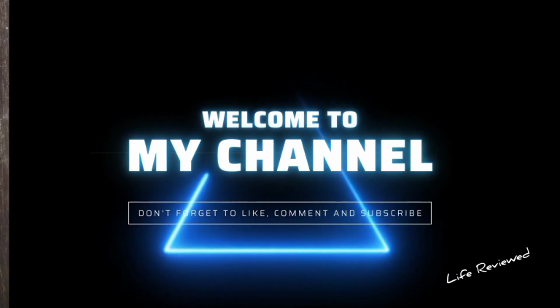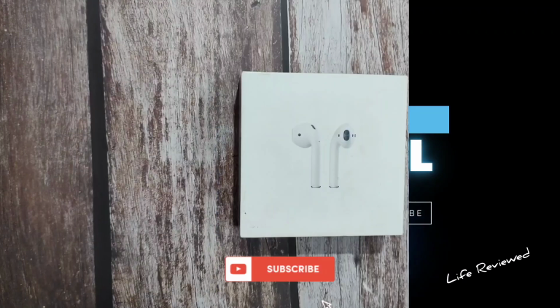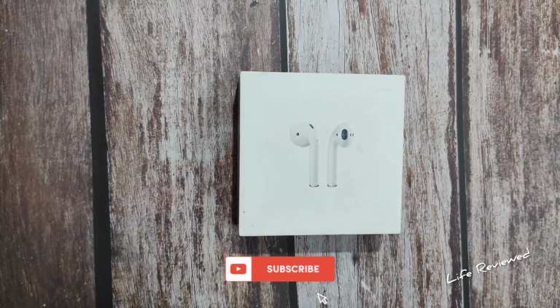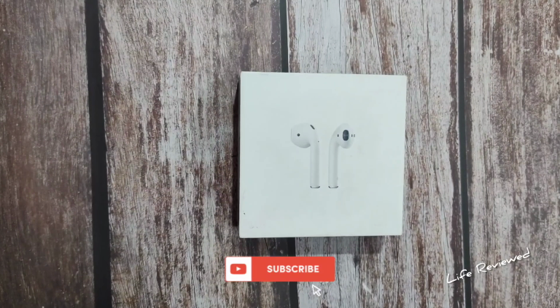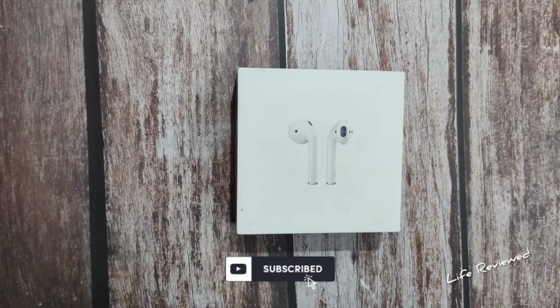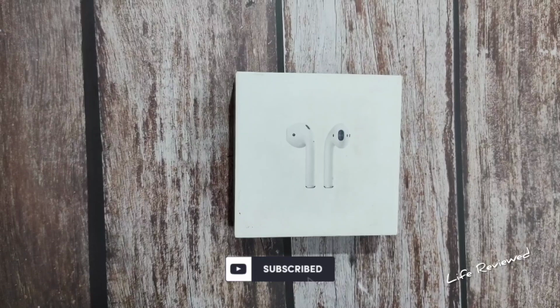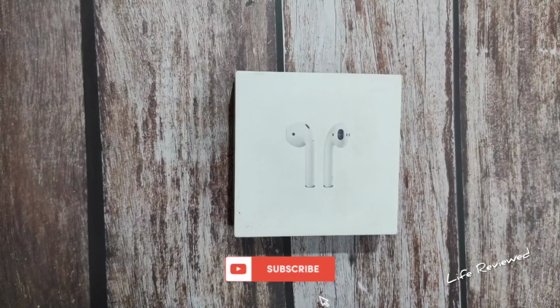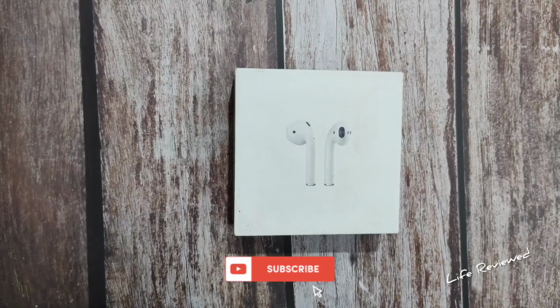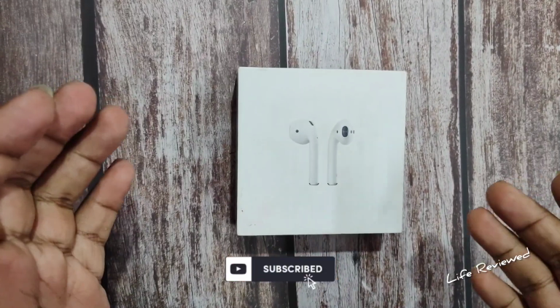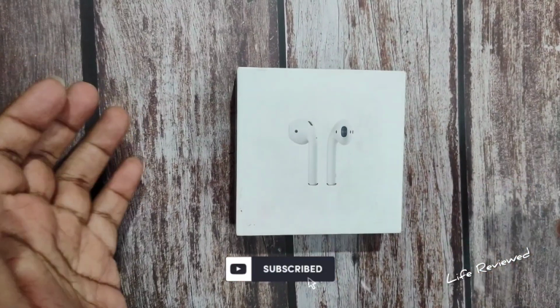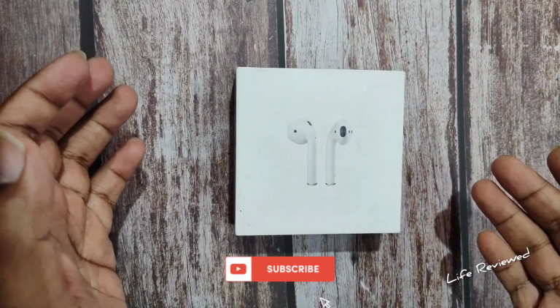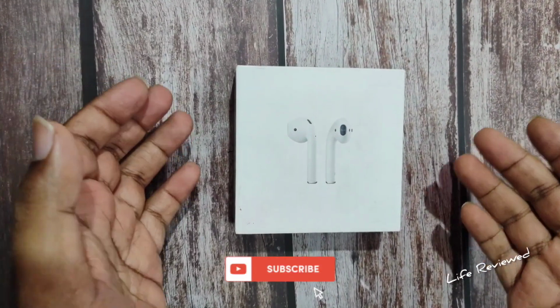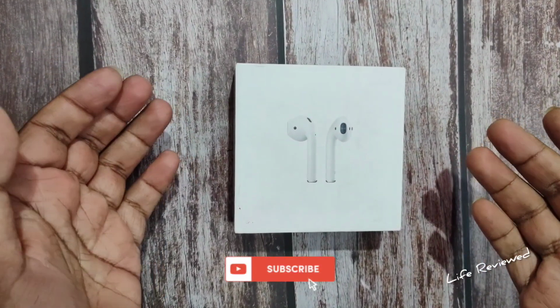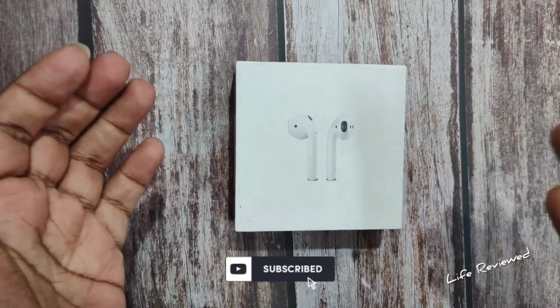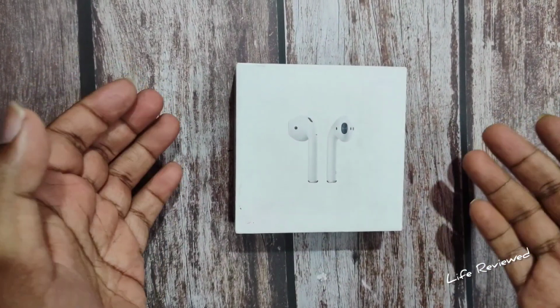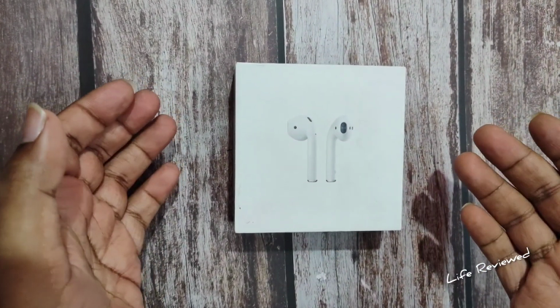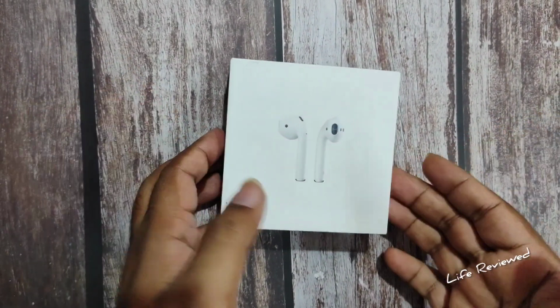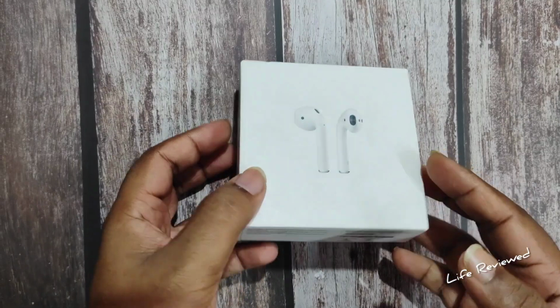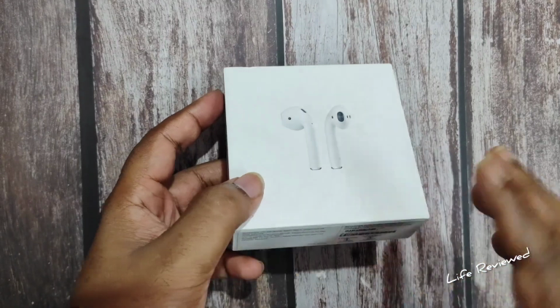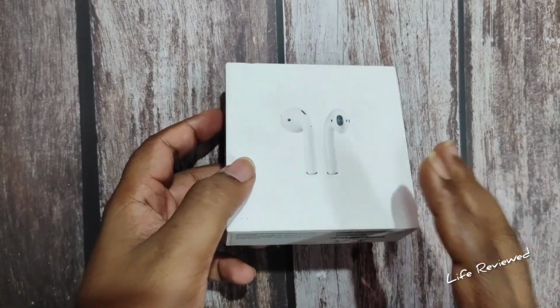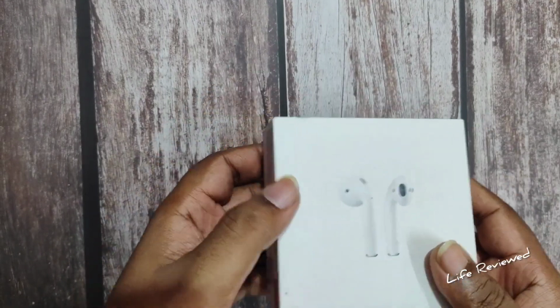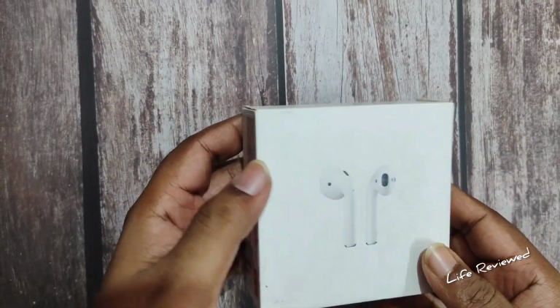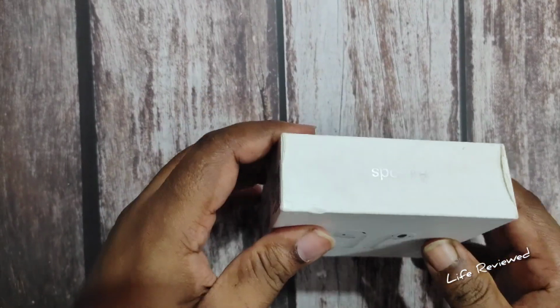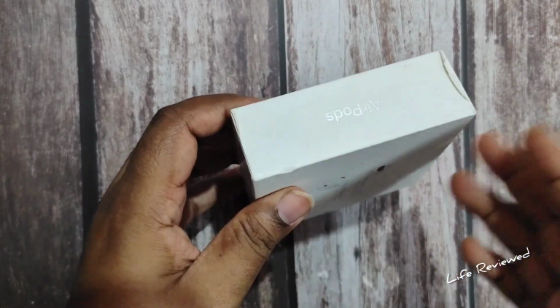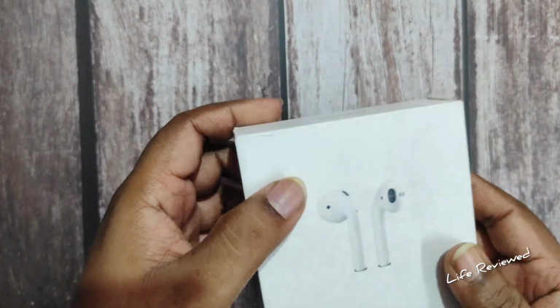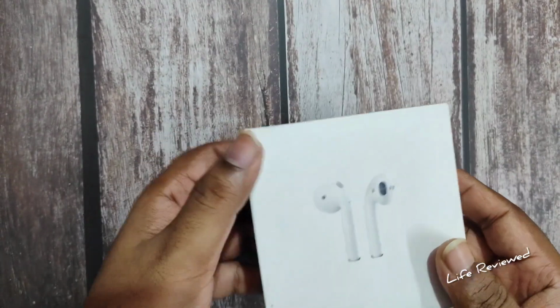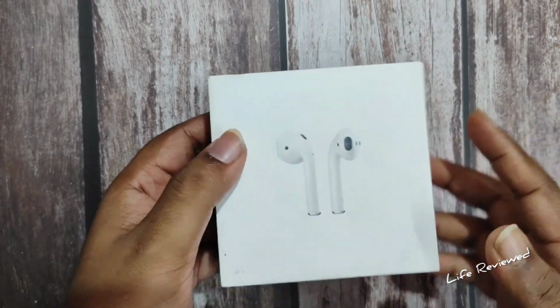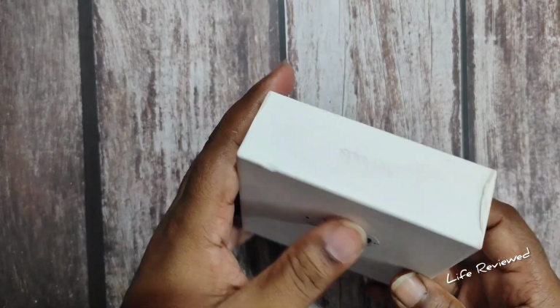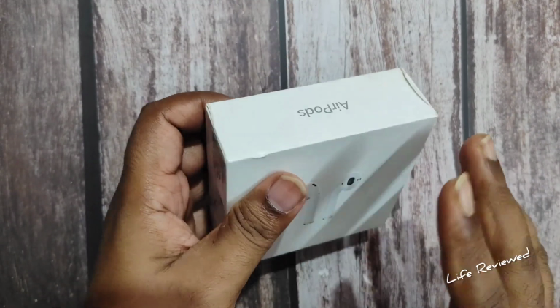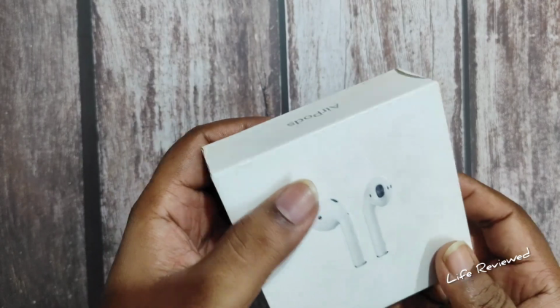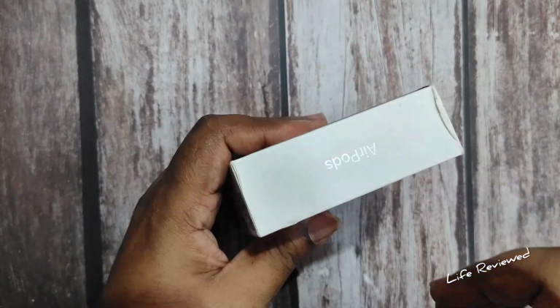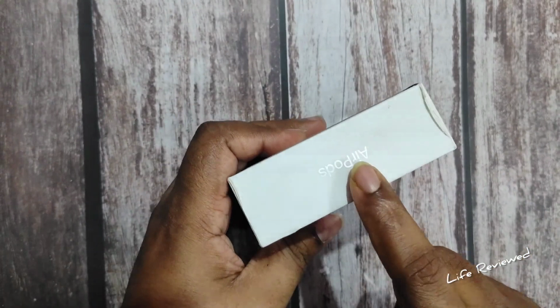Hello everyone, welcome back to our channel Life Review. My name is Dave. We will be unboxing a second generation Apple AirPods today. Let me show you around the box — I will not waste more time giving you the specifications, so we'll just get on to the unboxing.